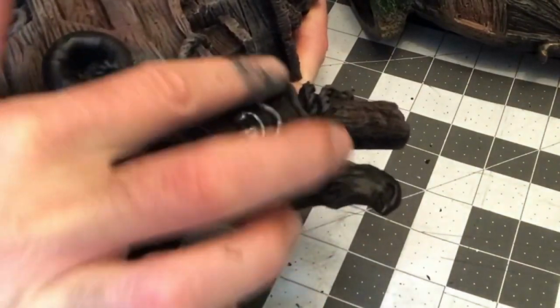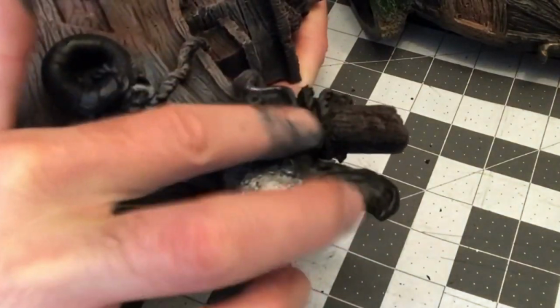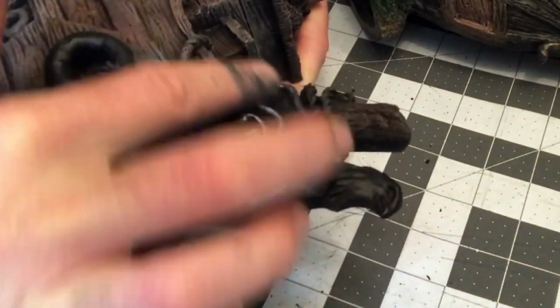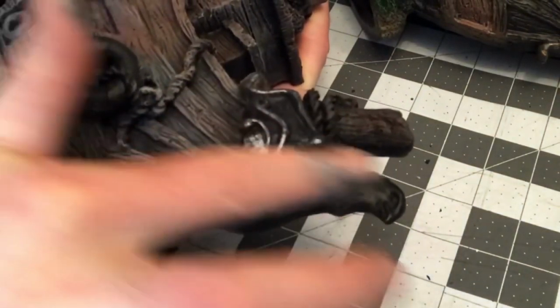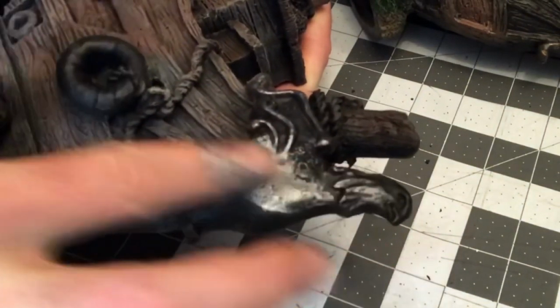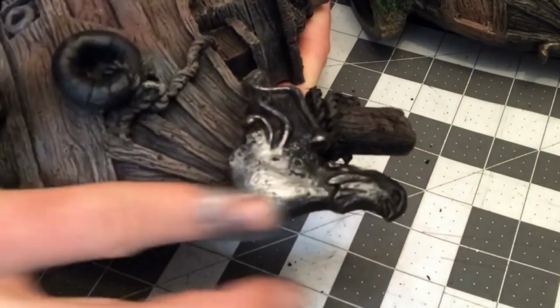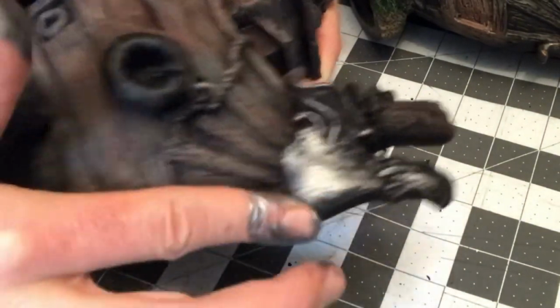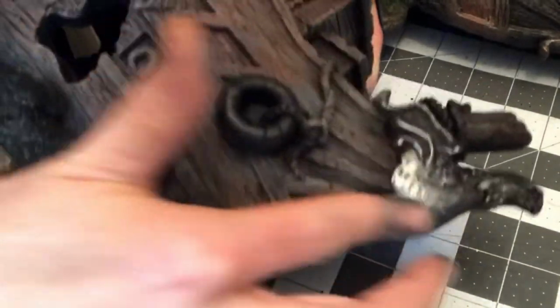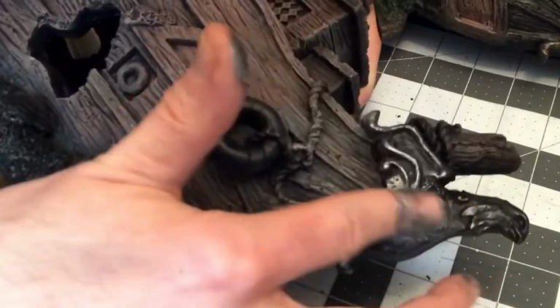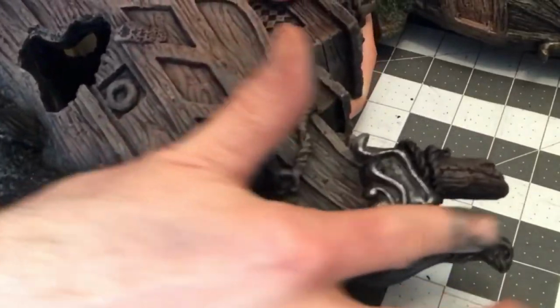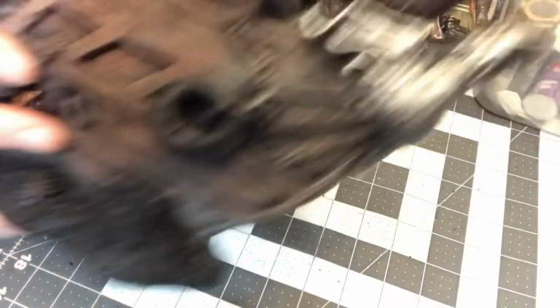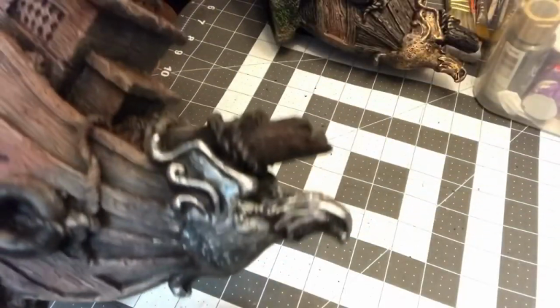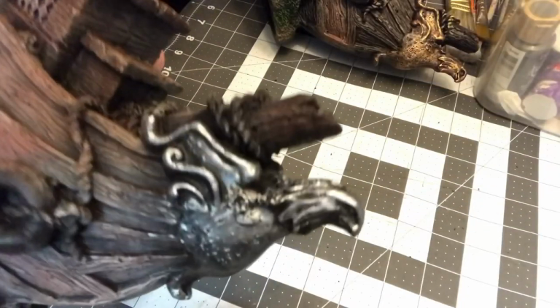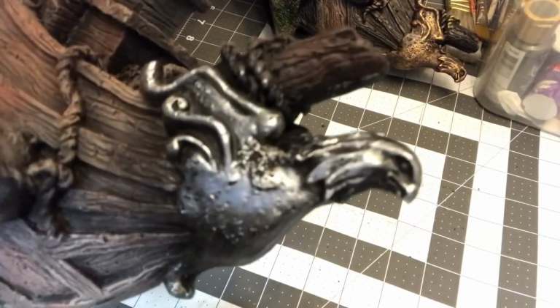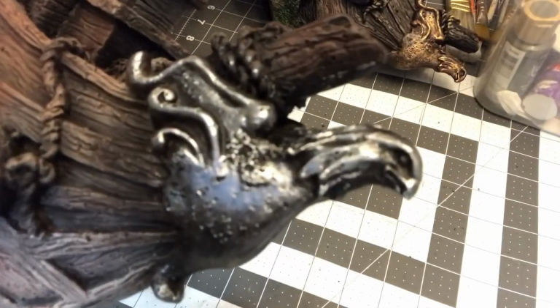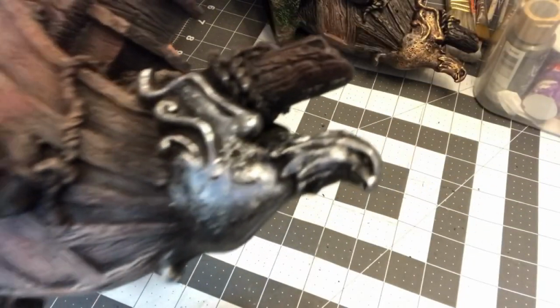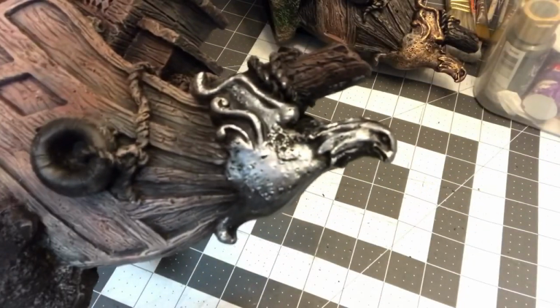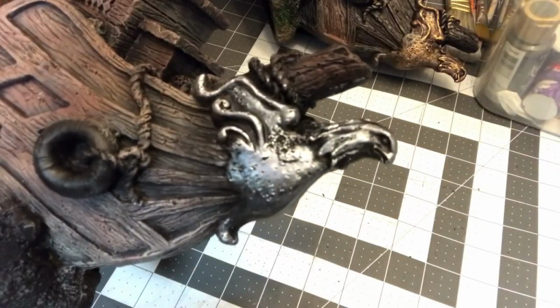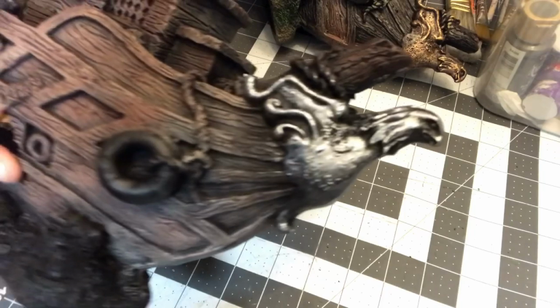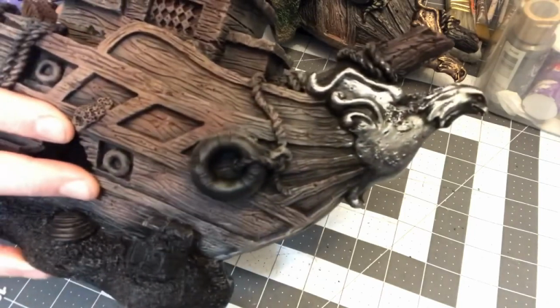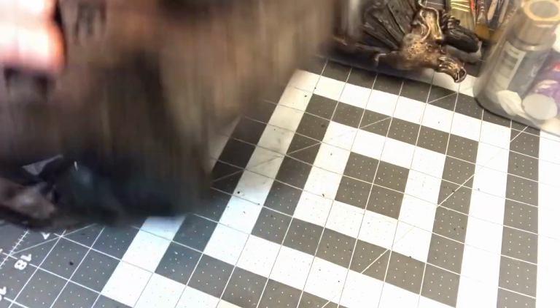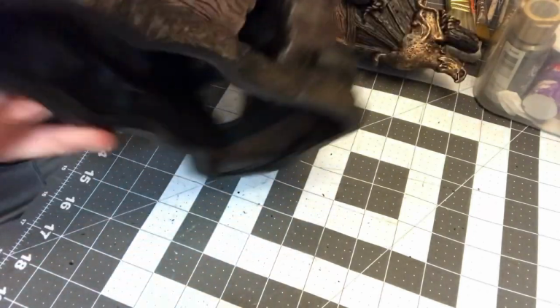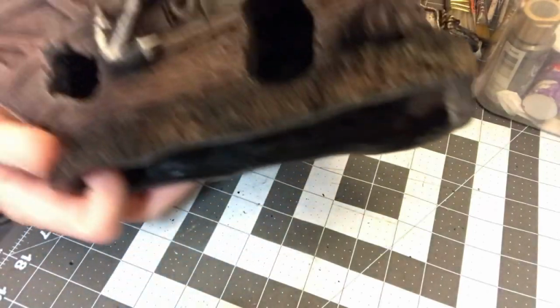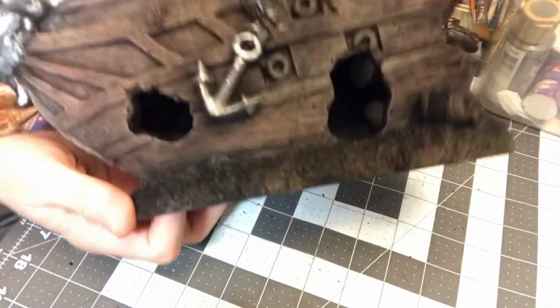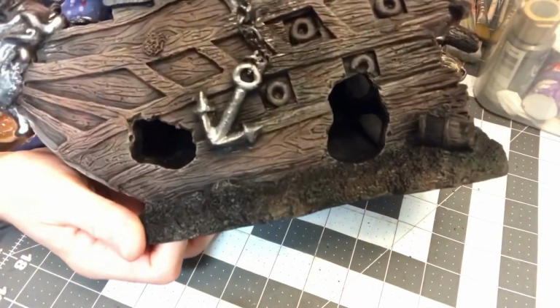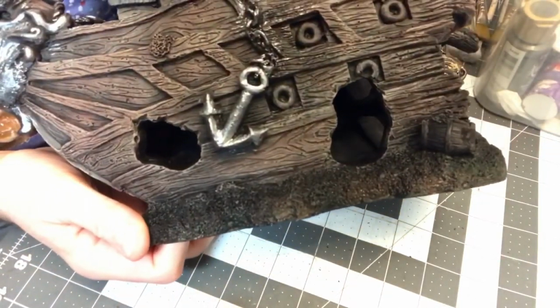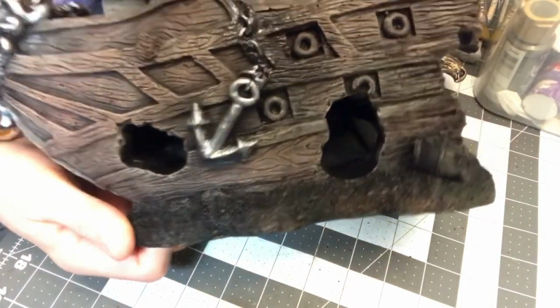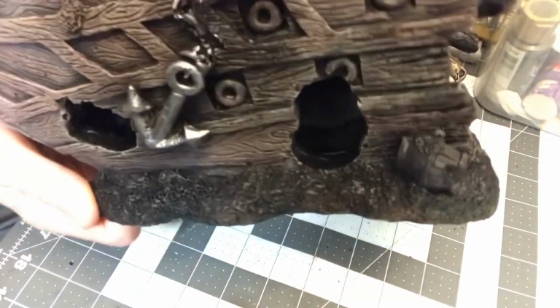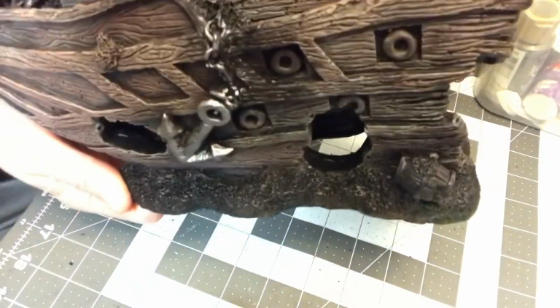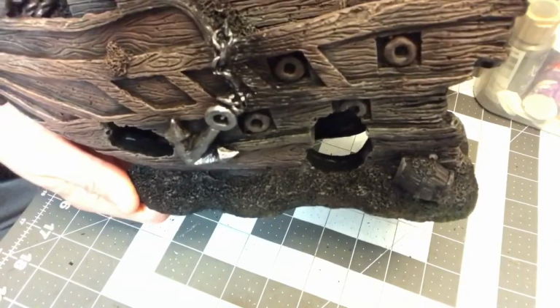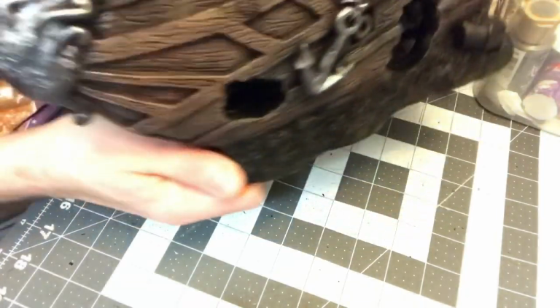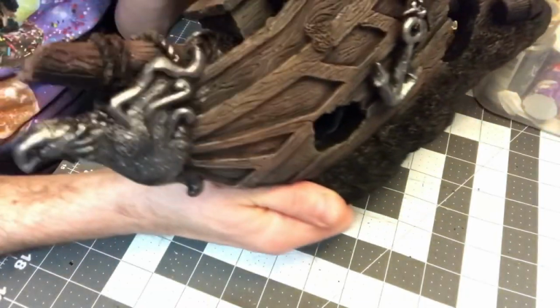I also have a gunmetal that I like, I think it's by Apple Barrel — it might be DecoArt, I'd have to check. But I decided to go with the bright silver on this one. I thought it would look nice with the black. I wanted to keep with the brass or the gold but I didn't have any of that color paint, so I went with the metallics that I had.